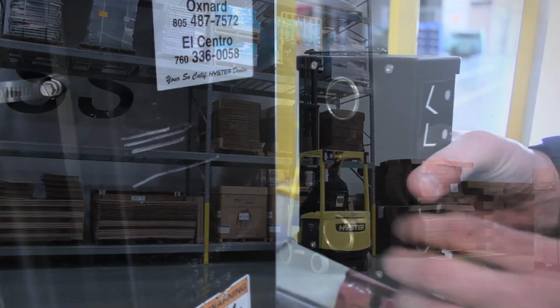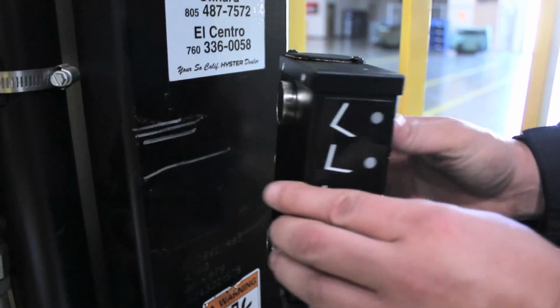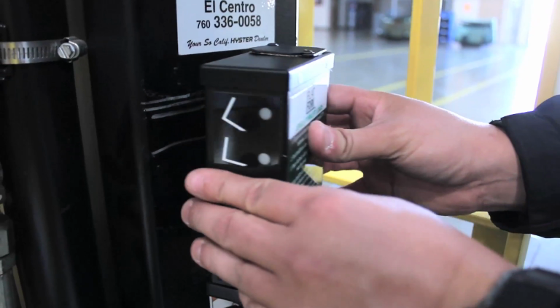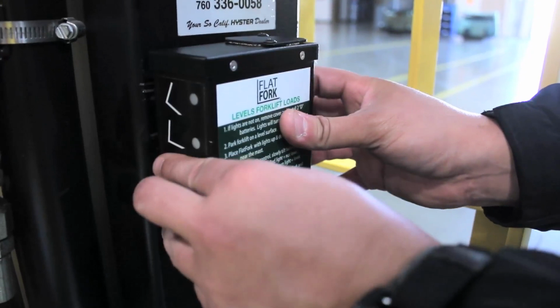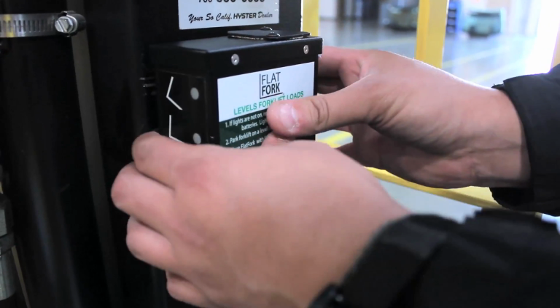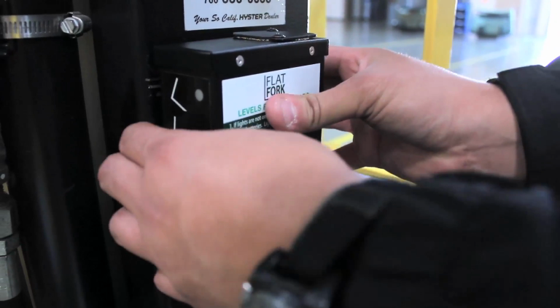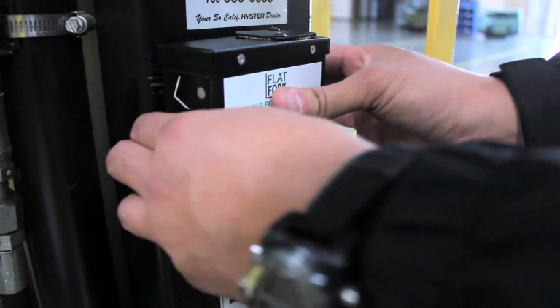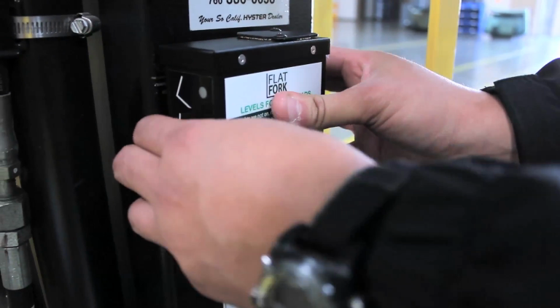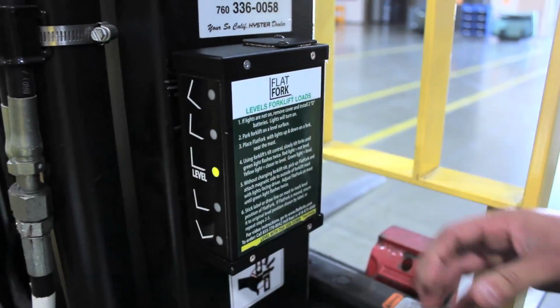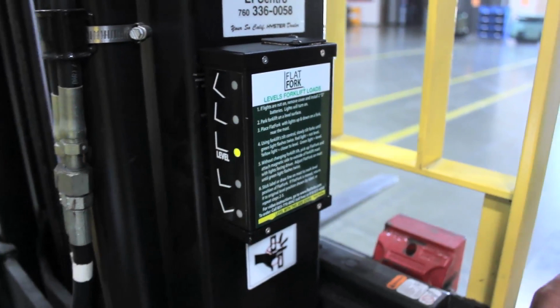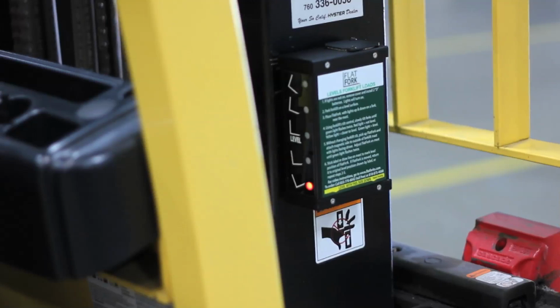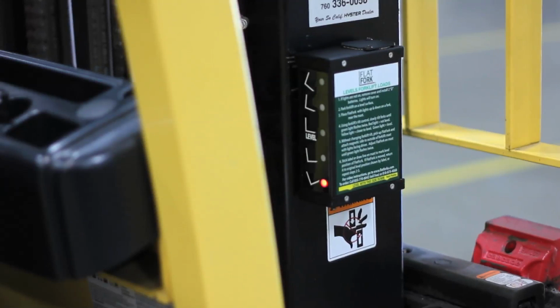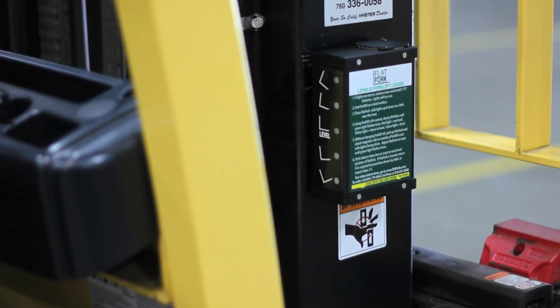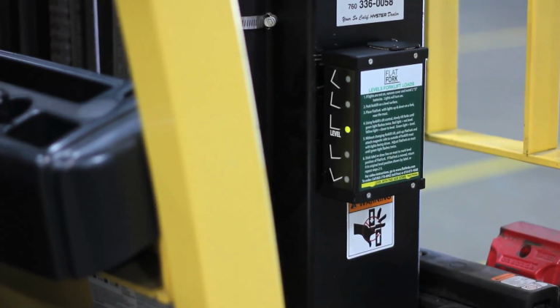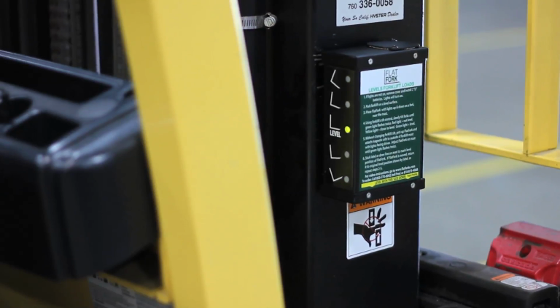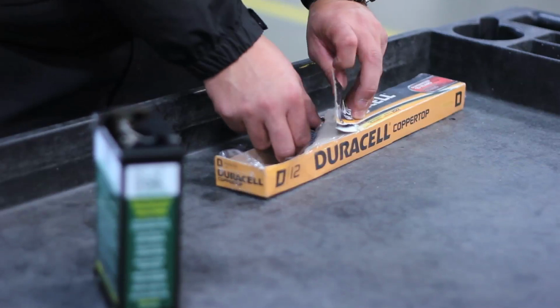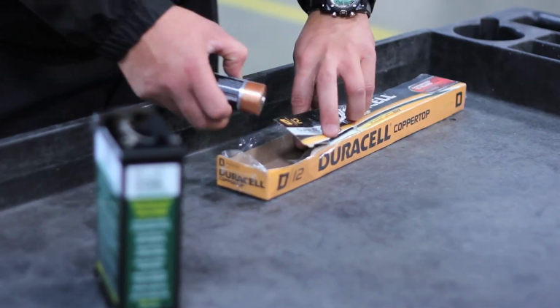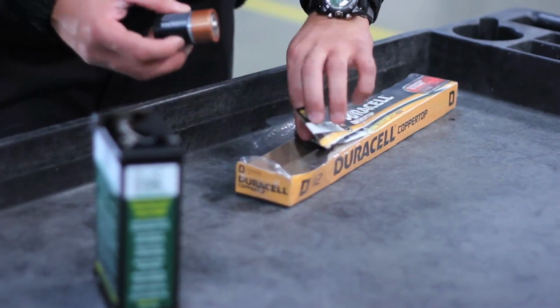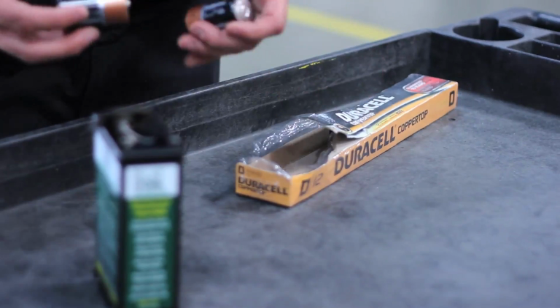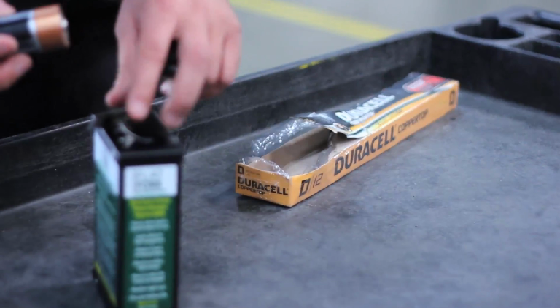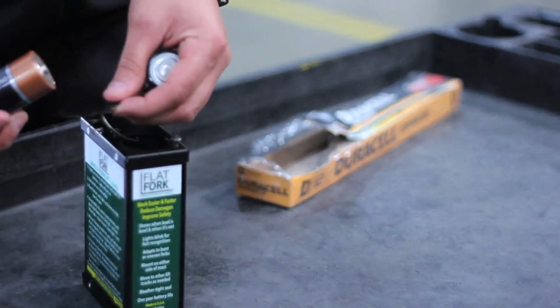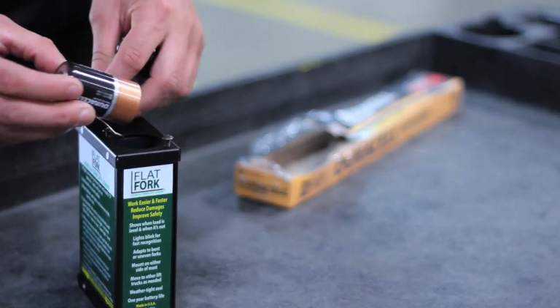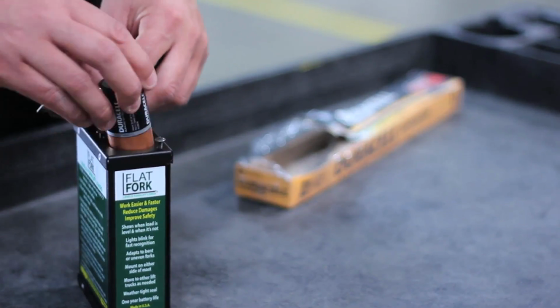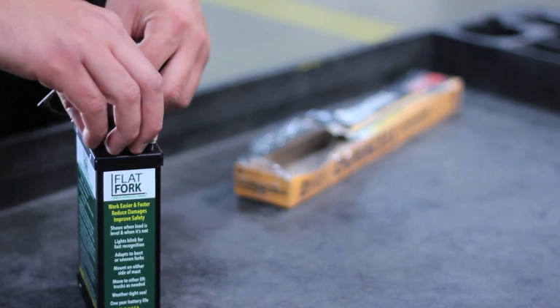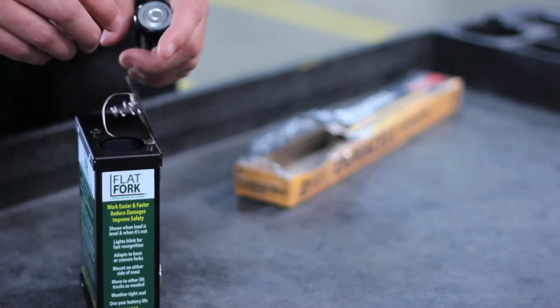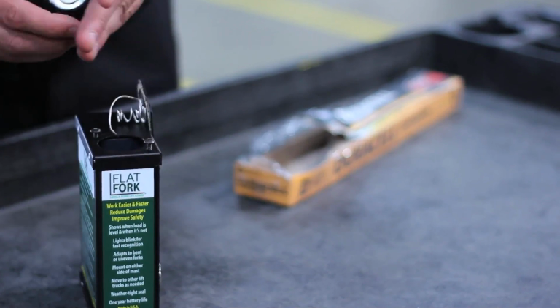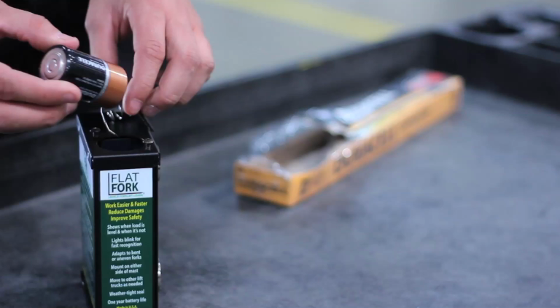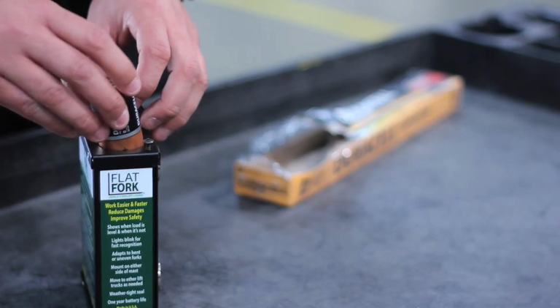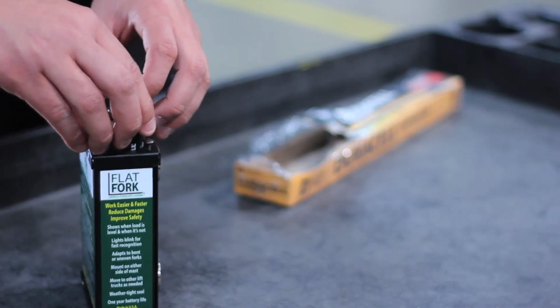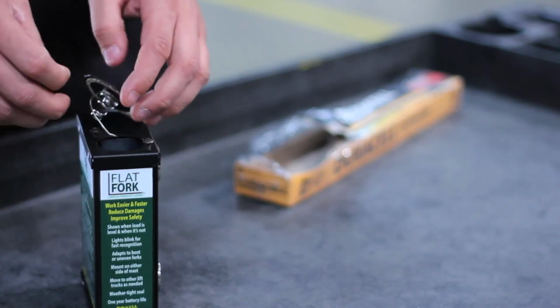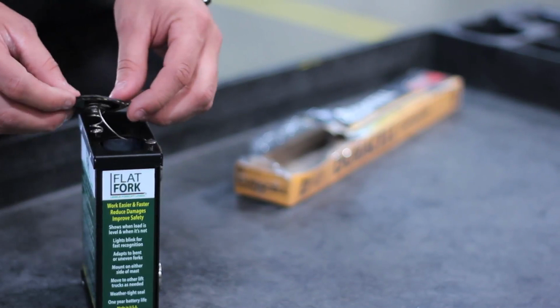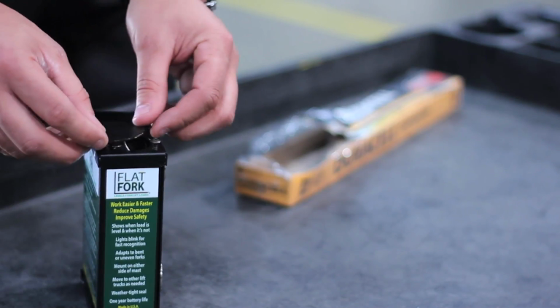The Flat Fork takes under a minute to set up and install. No tools, wires, or assembly are needed. It uses two standard D batteries, which deliver a one-year average battery life. You can replace the batteries in seconds.